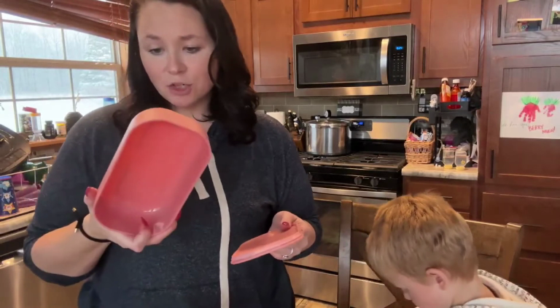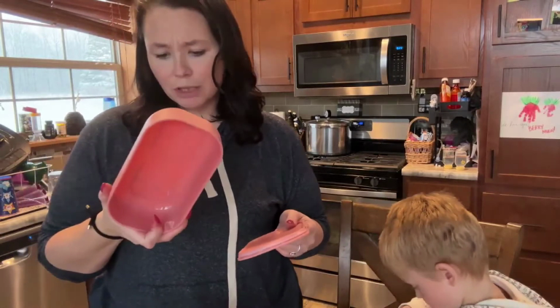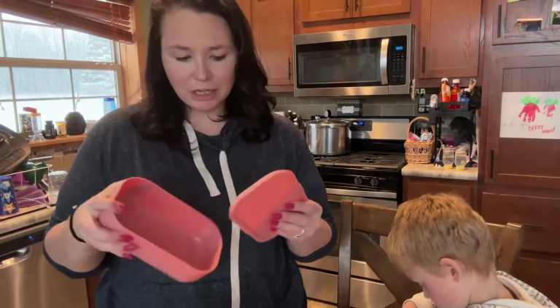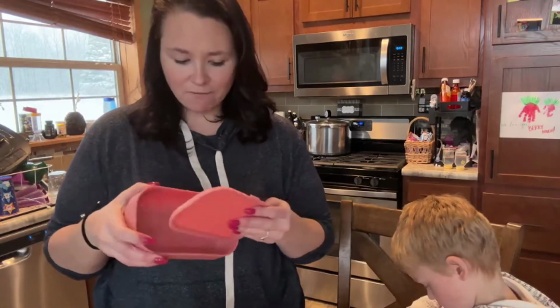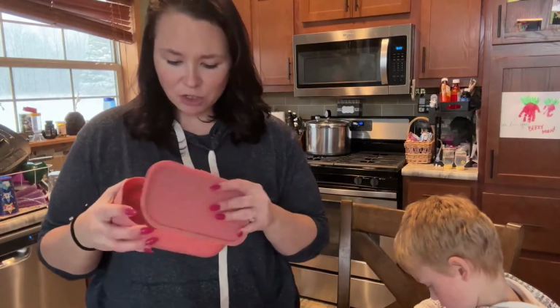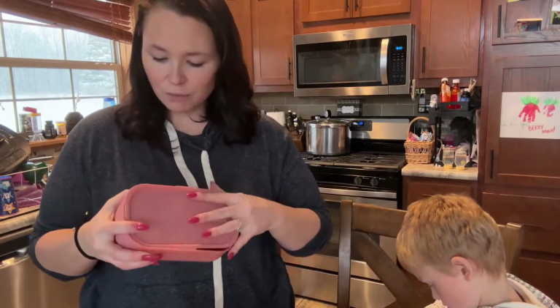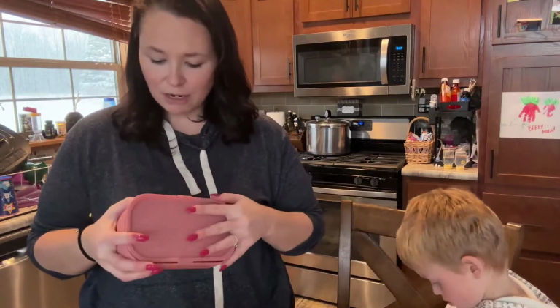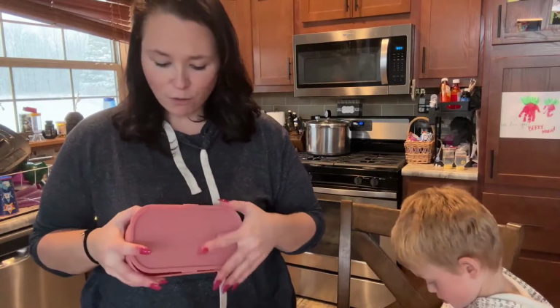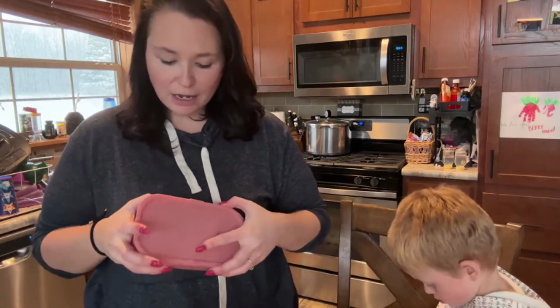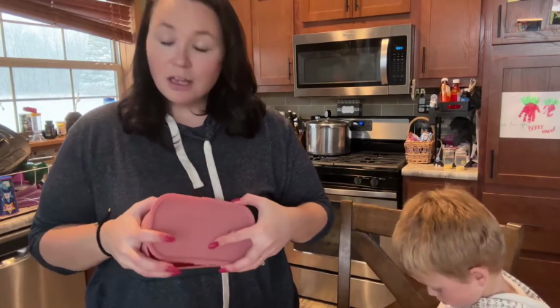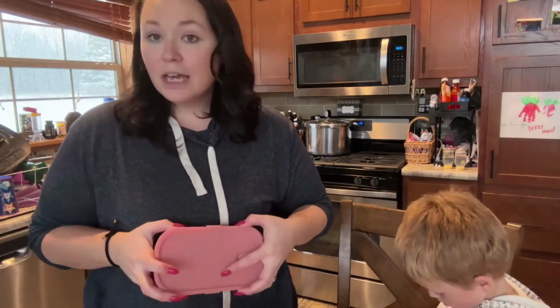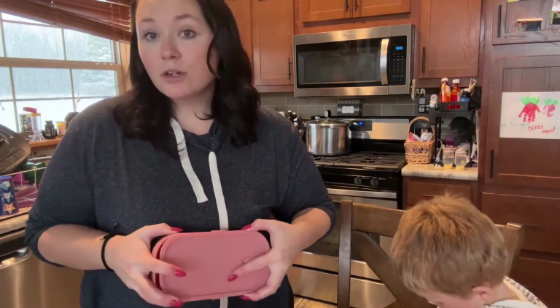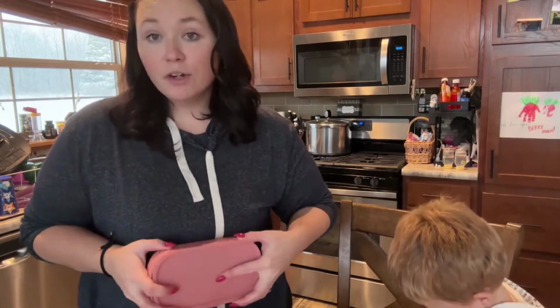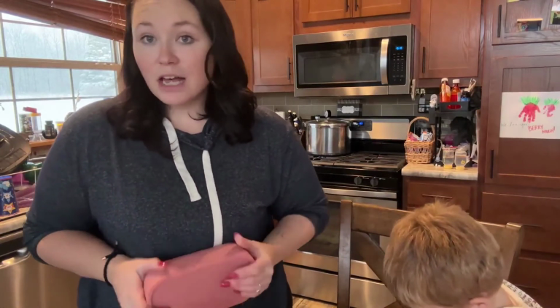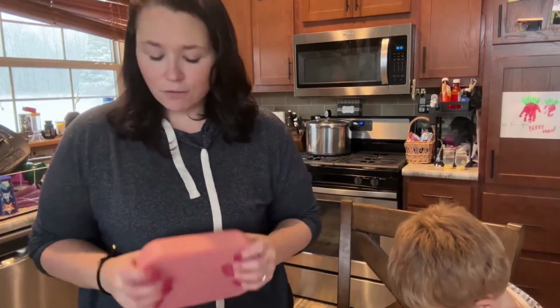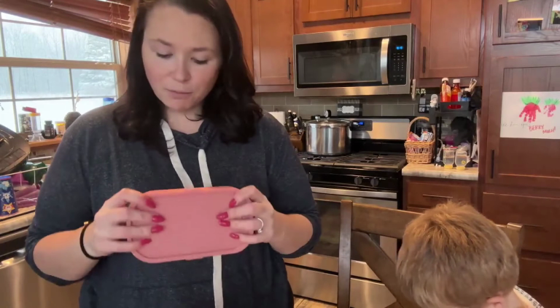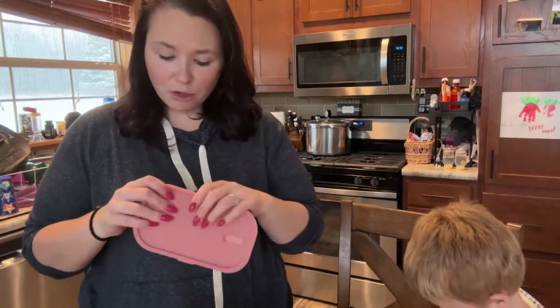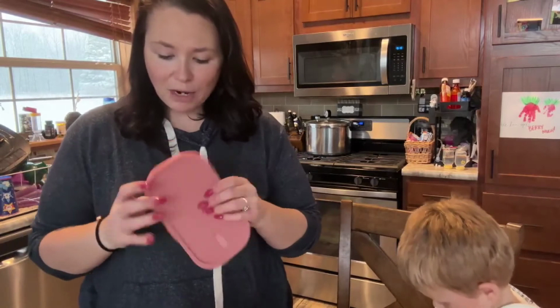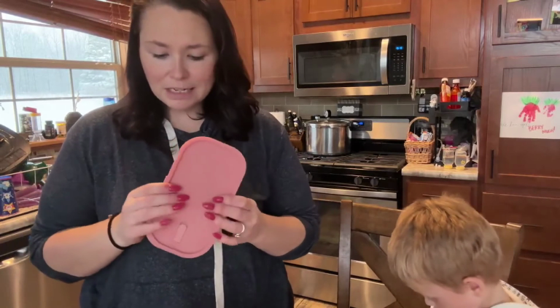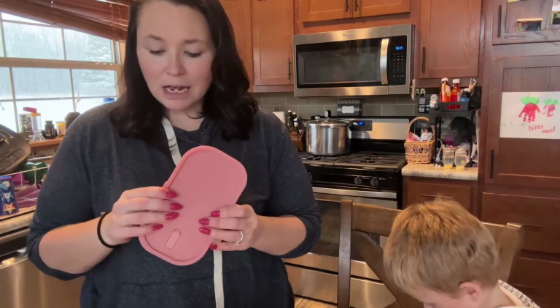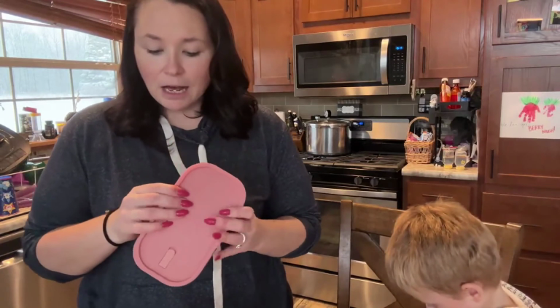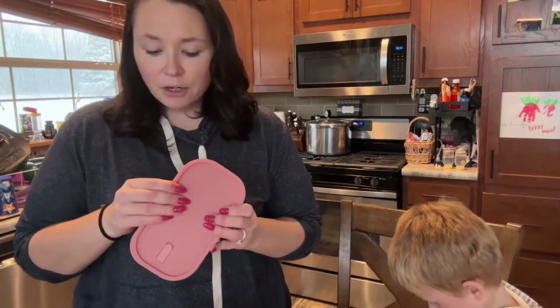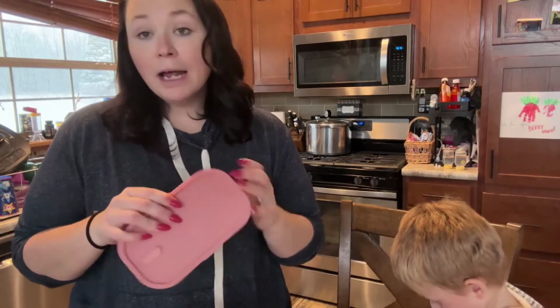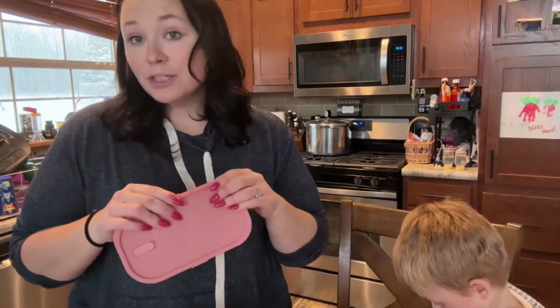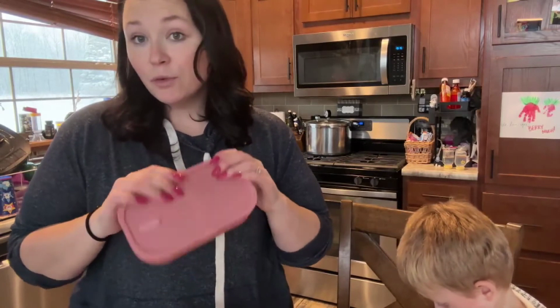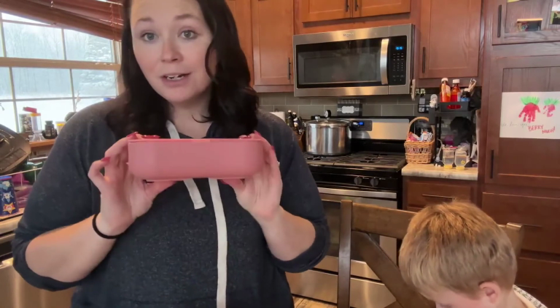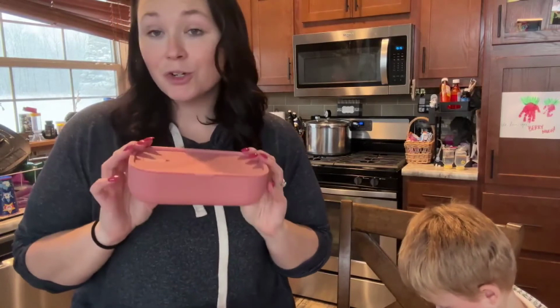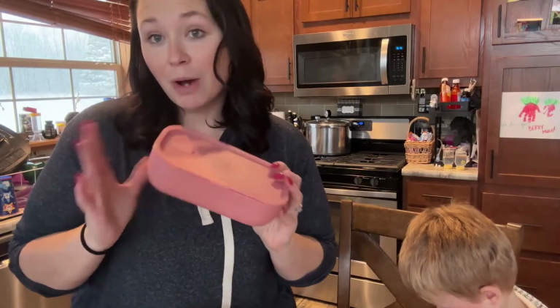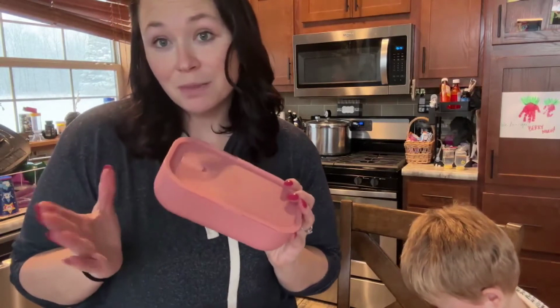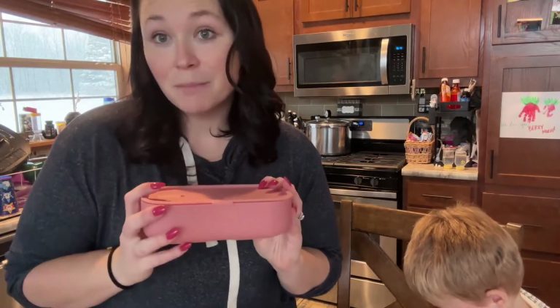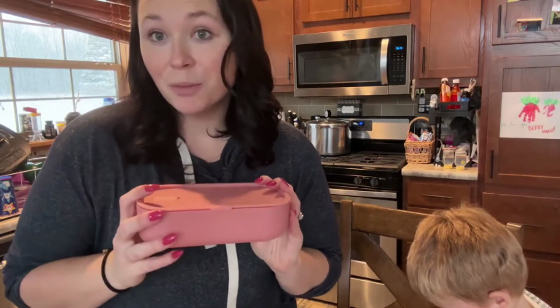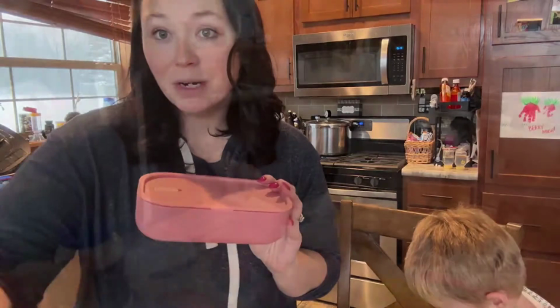I really love the design of it — it's just really pretty and functional. It would be great for your kids, great for yourself, and would make a great present. We're going to go ahead and put some food in here and show you how the bento box works.